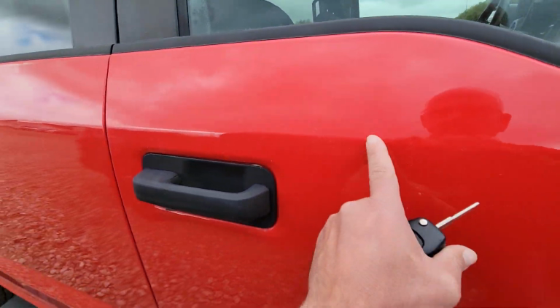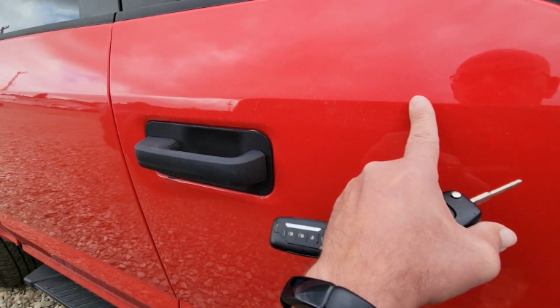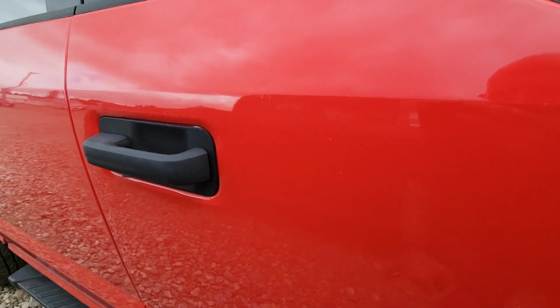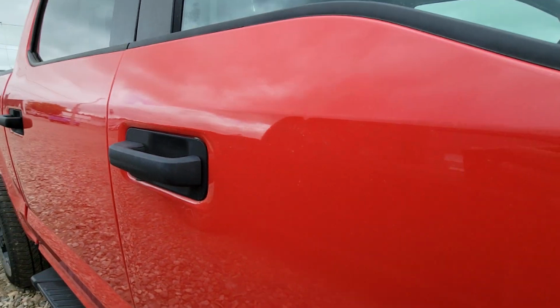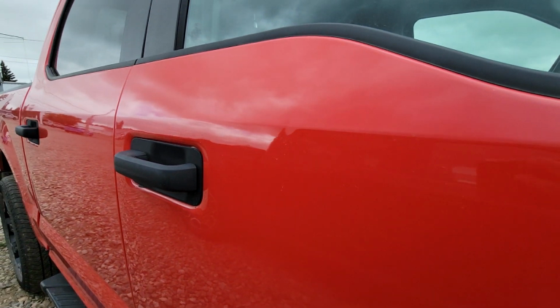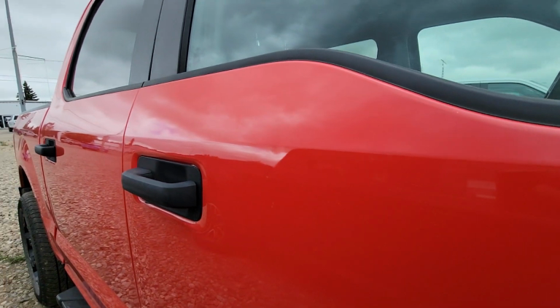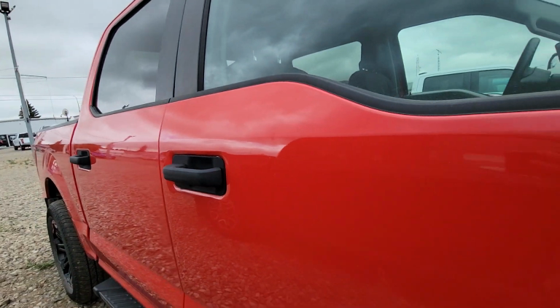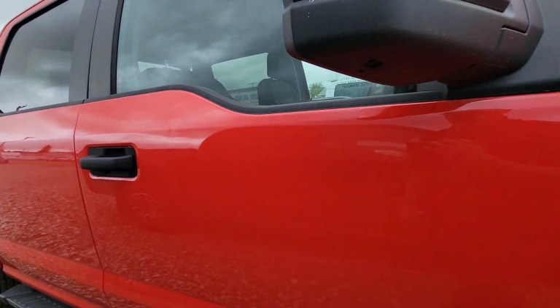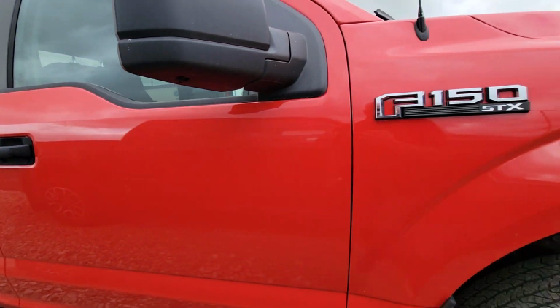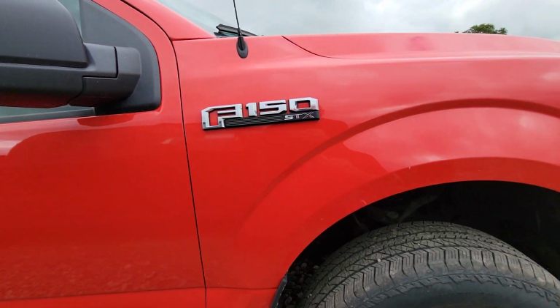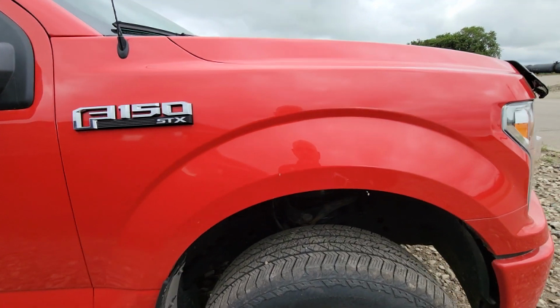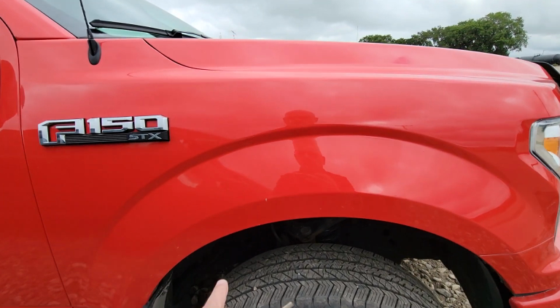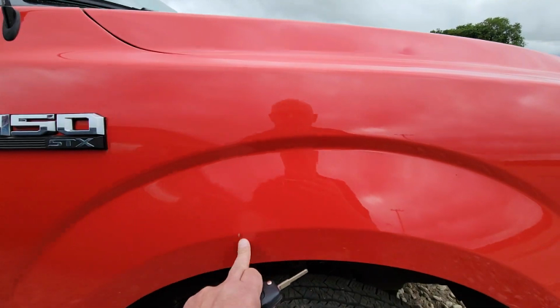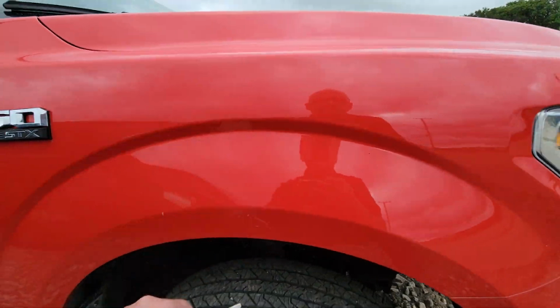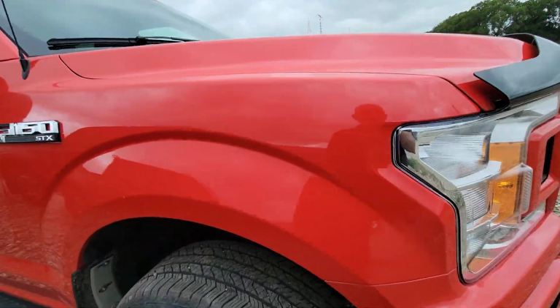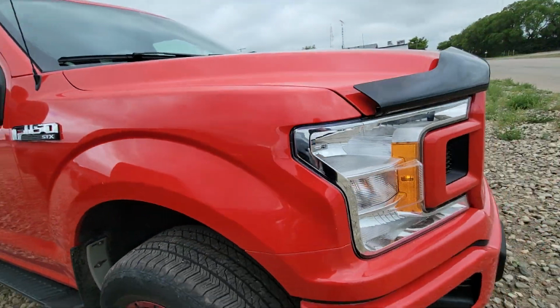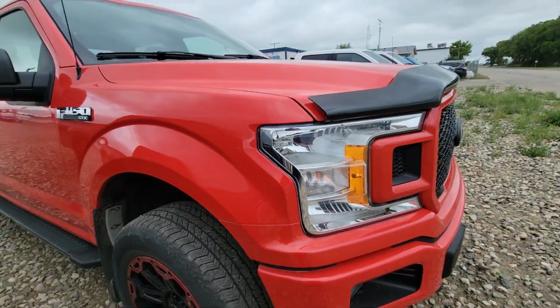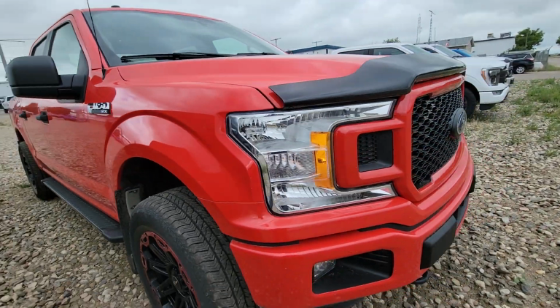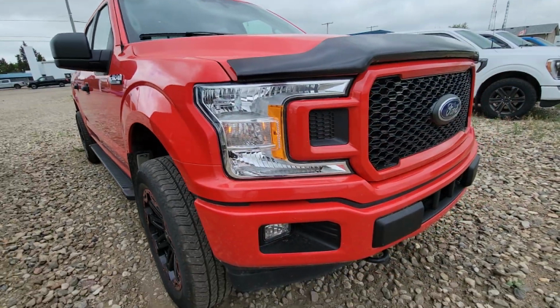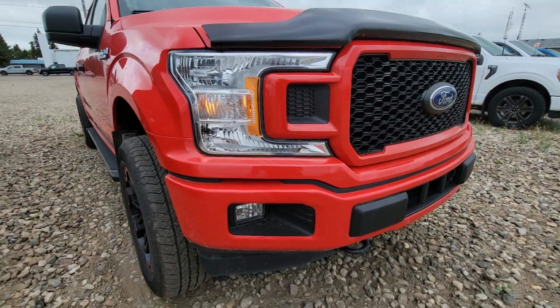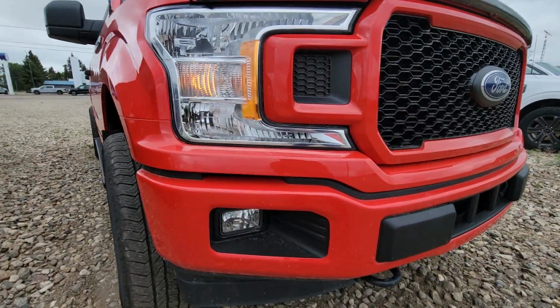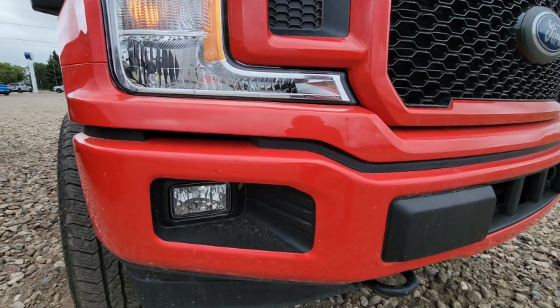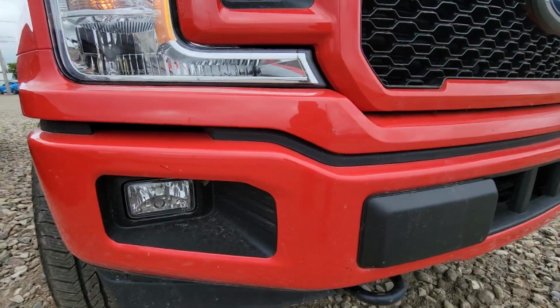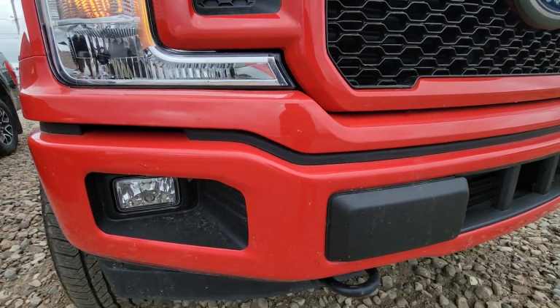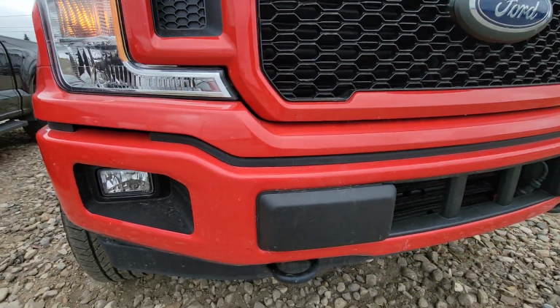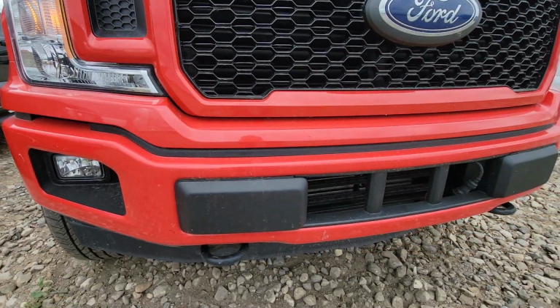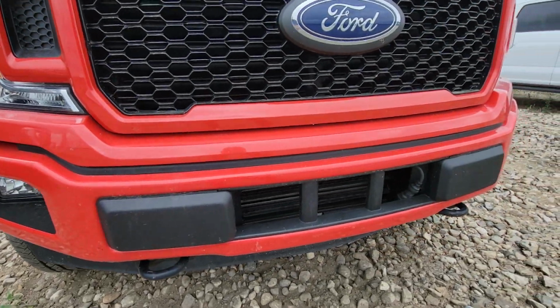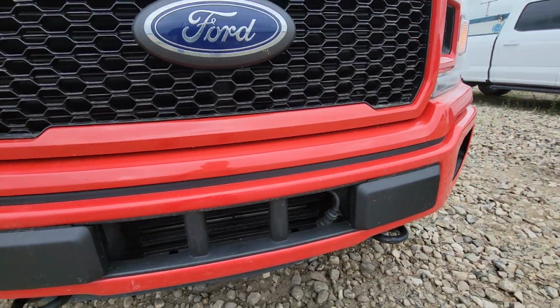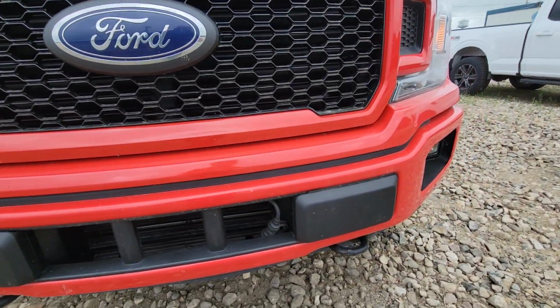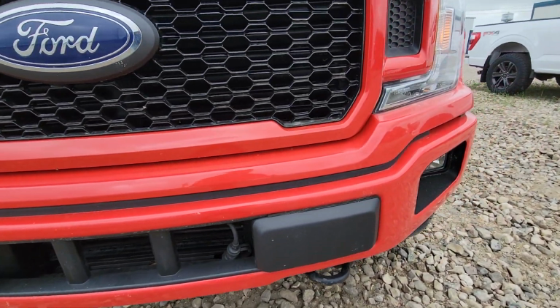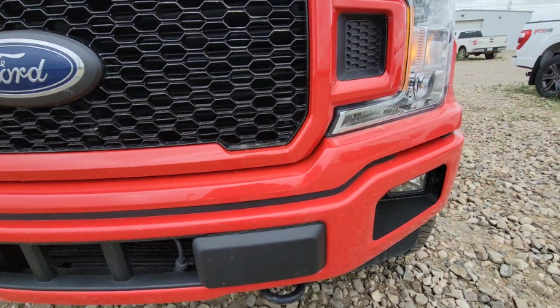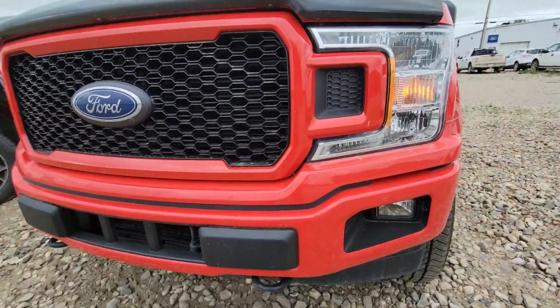Slight little door ding, you can't see it very well. Chip. Got a little bit of rock chipping on the front bumper. Nothing major.